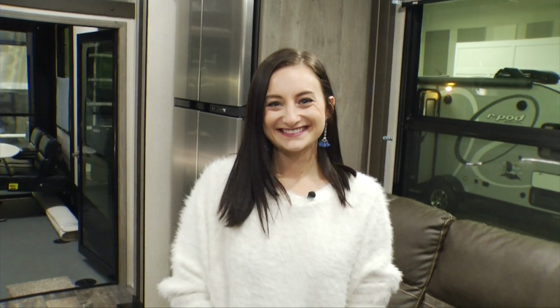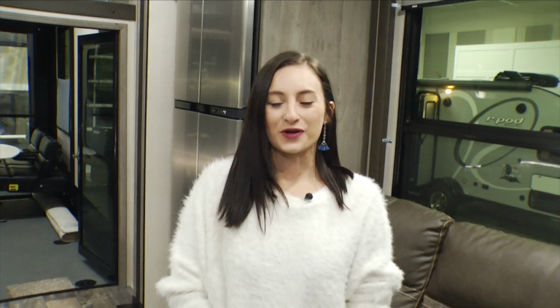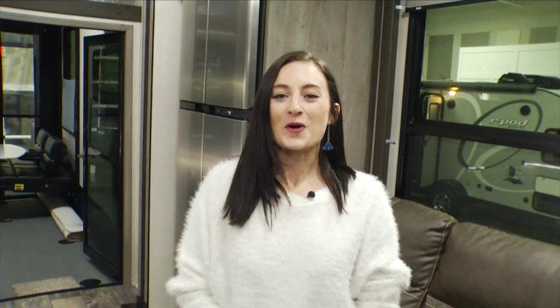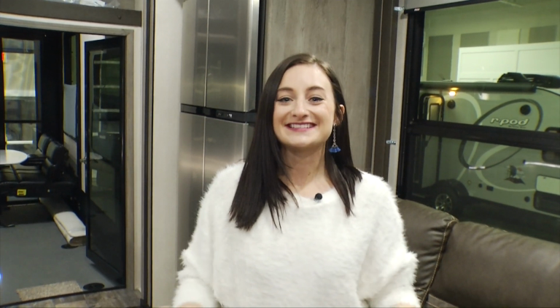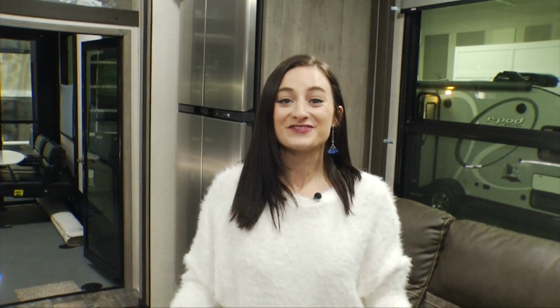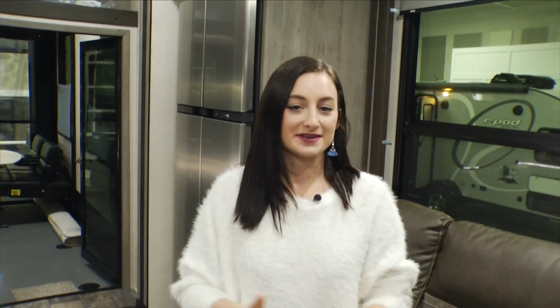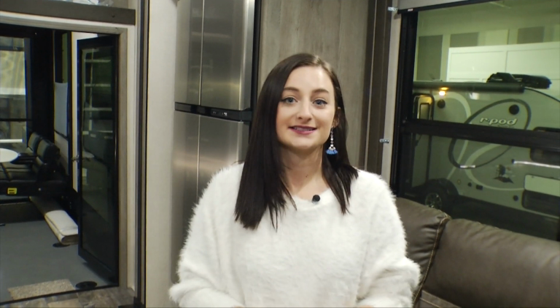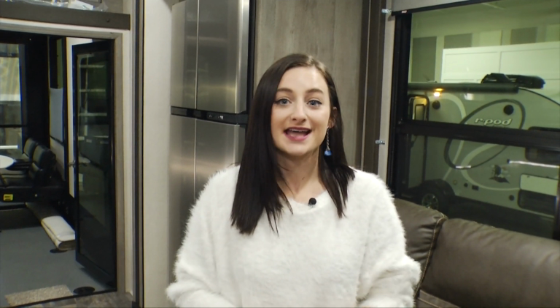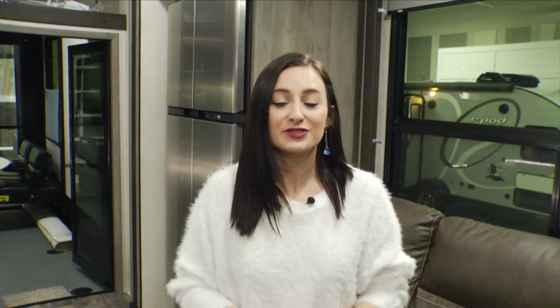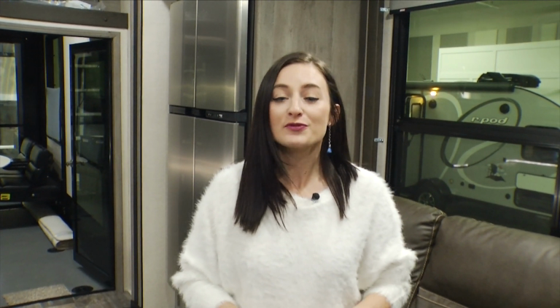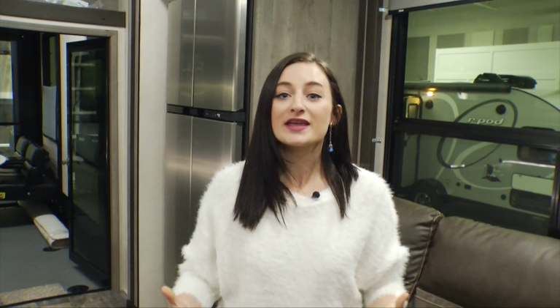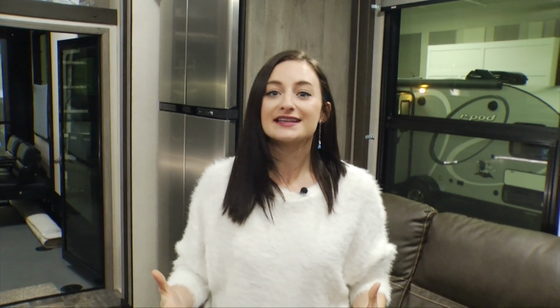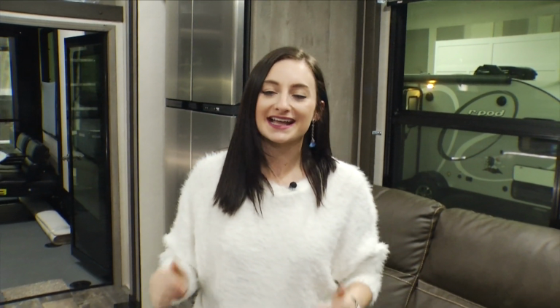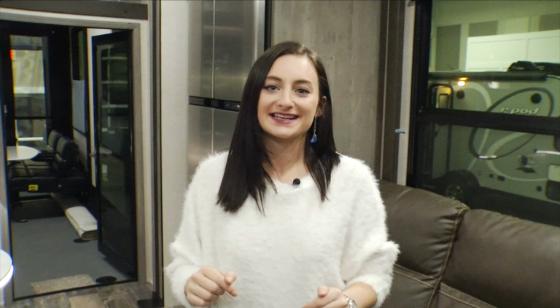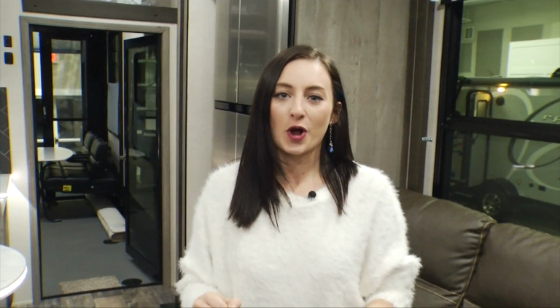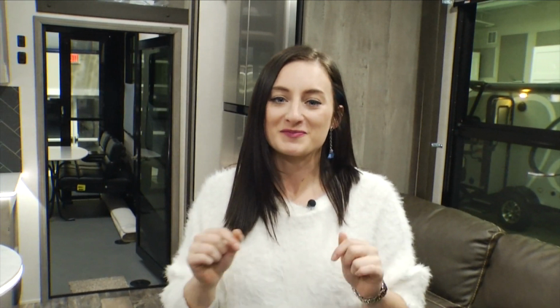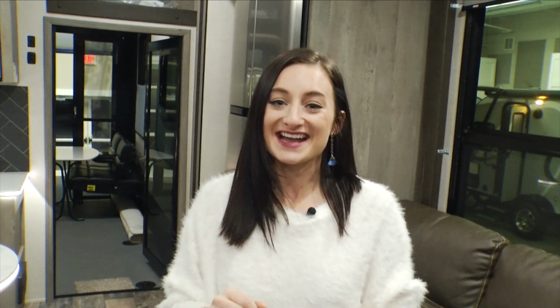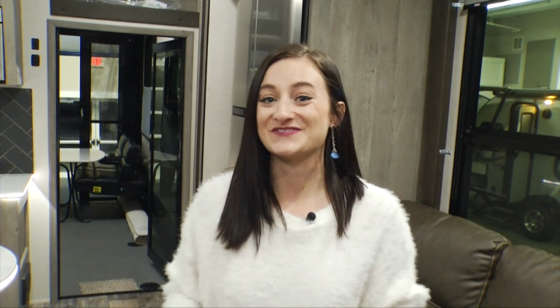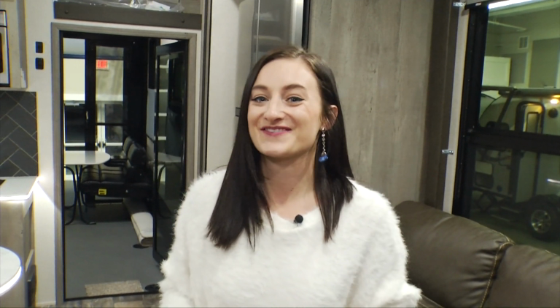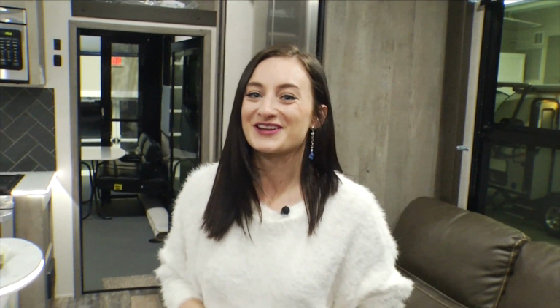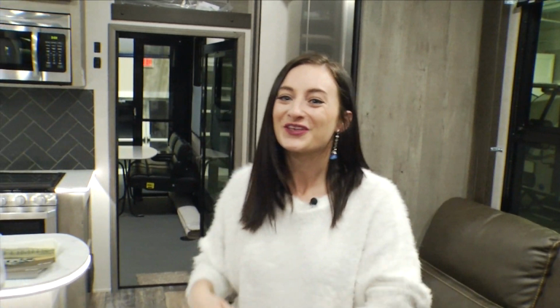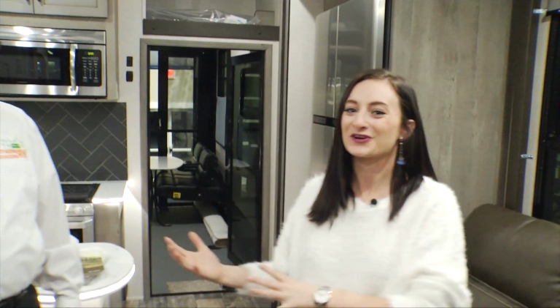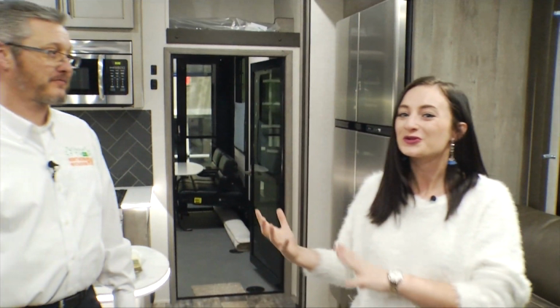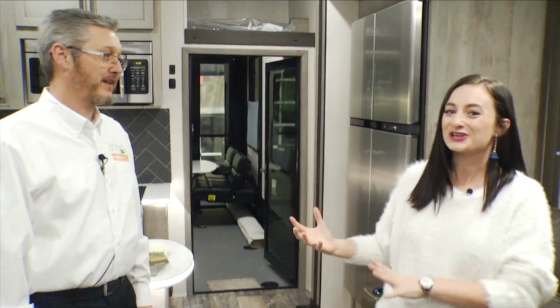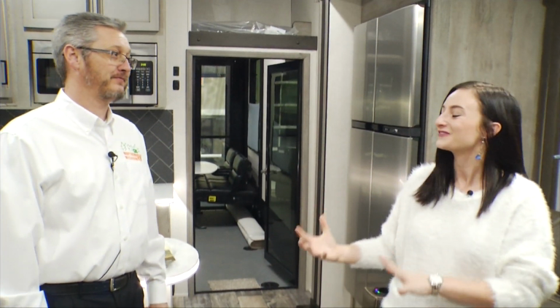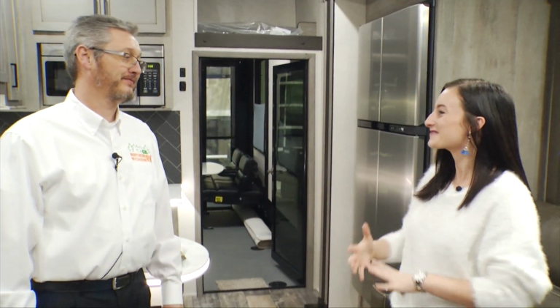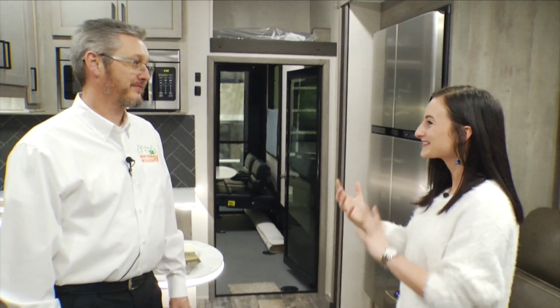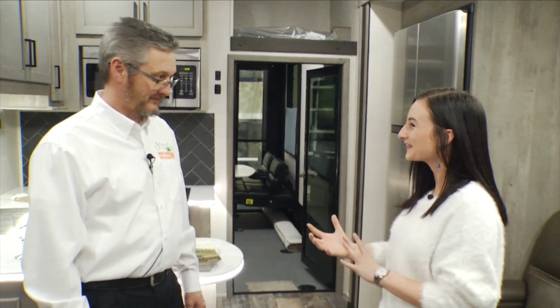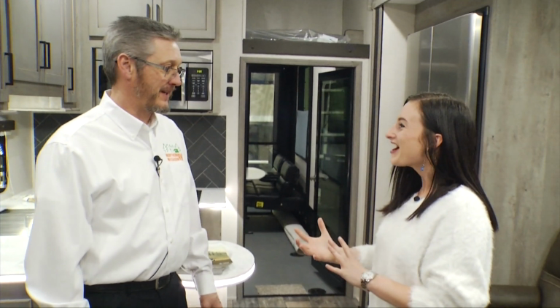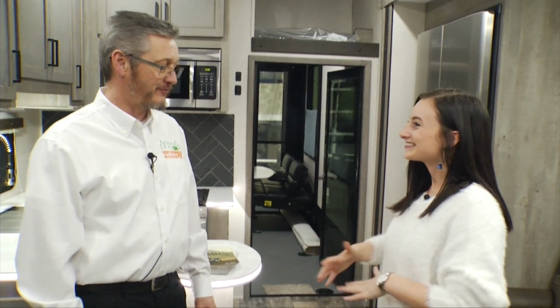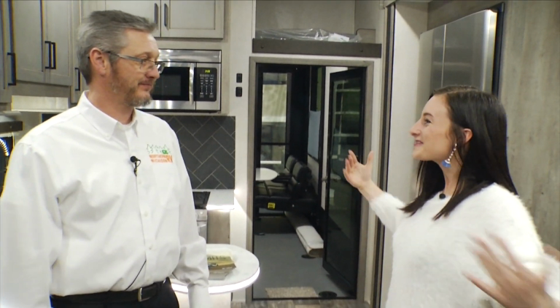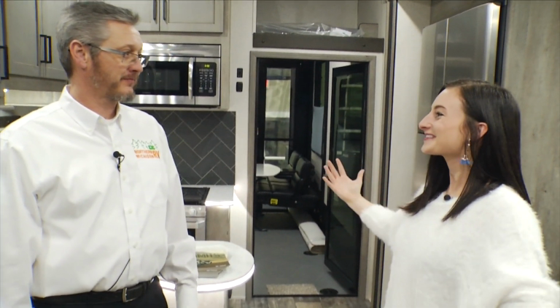Doors open today from nine to nine, and throughout the weekend. On Sunday it's going to open from nine to five. I'm here with the owner of Northern Michigan RV, Tony.